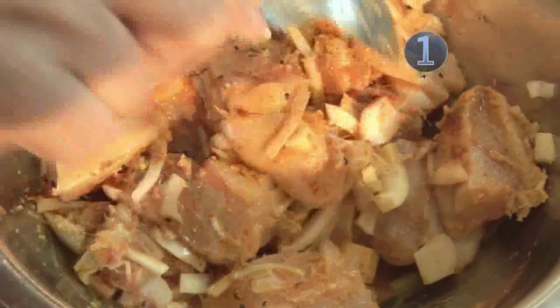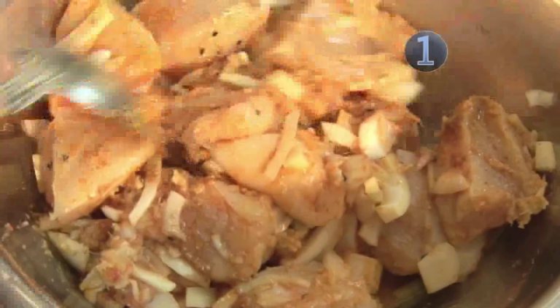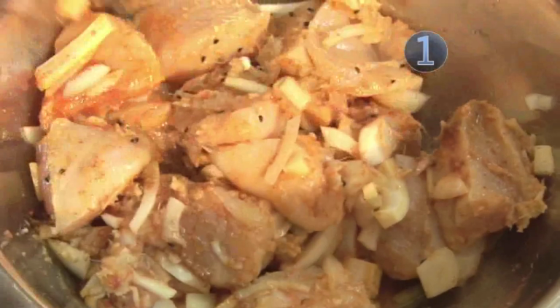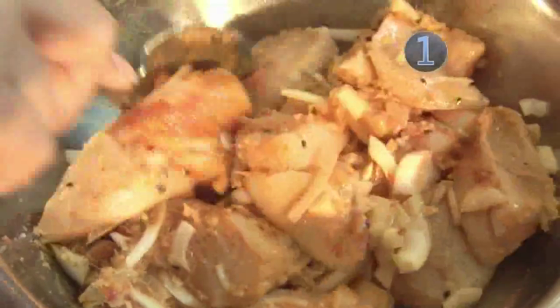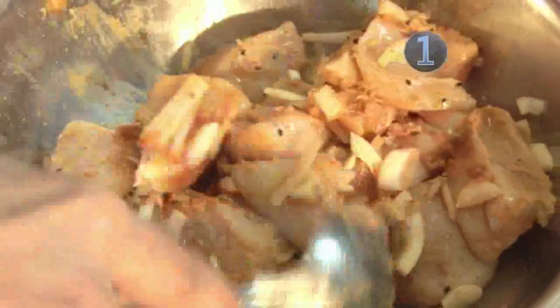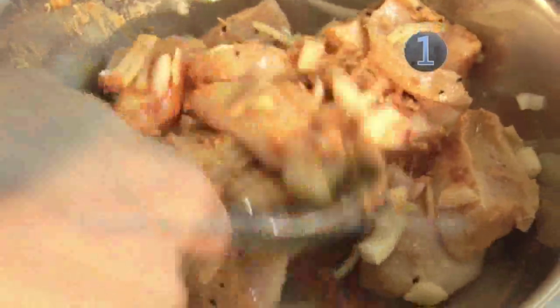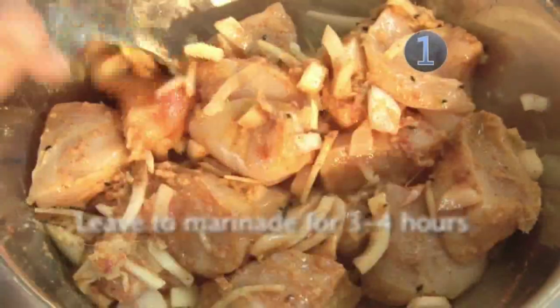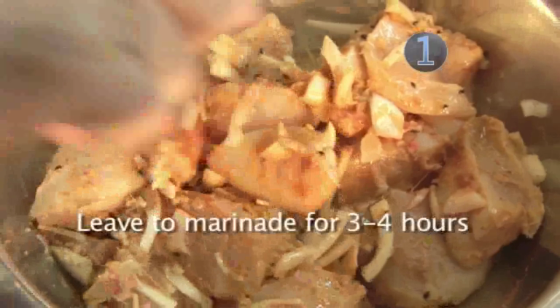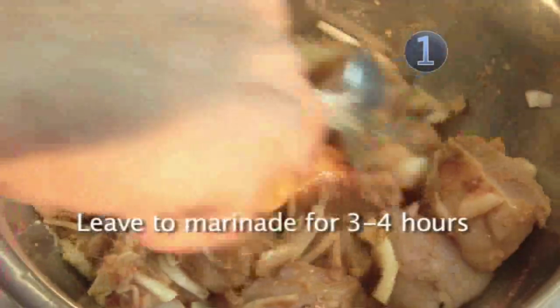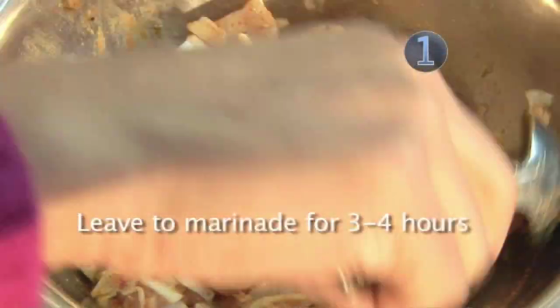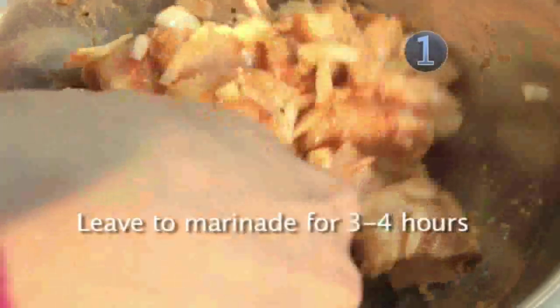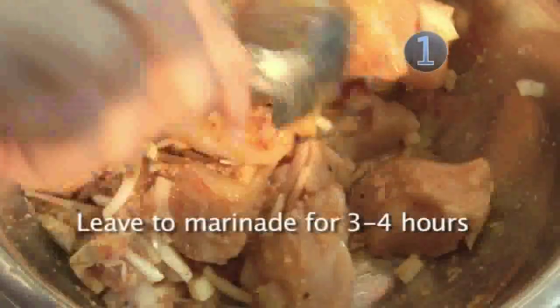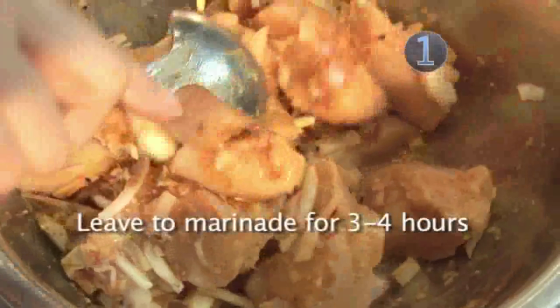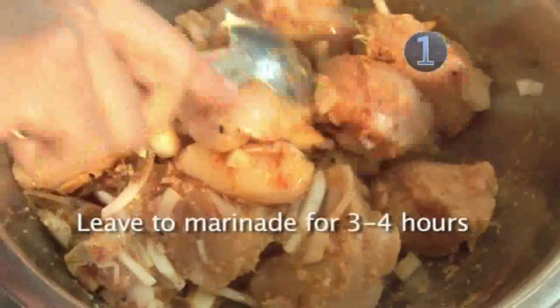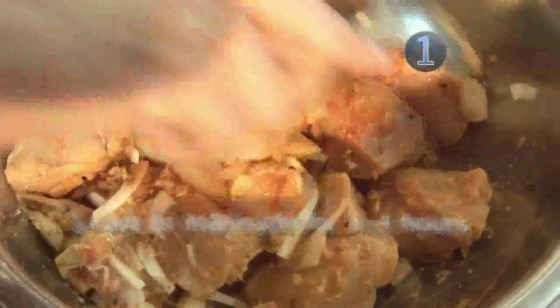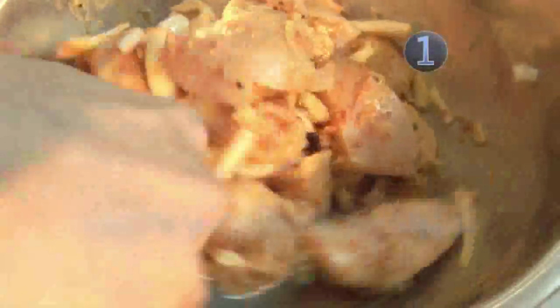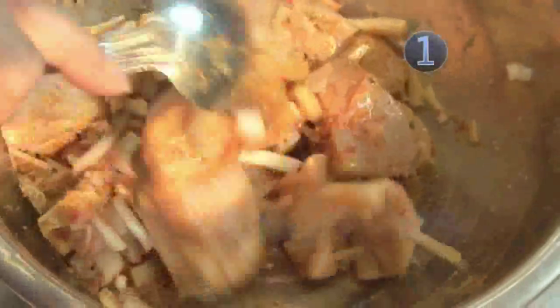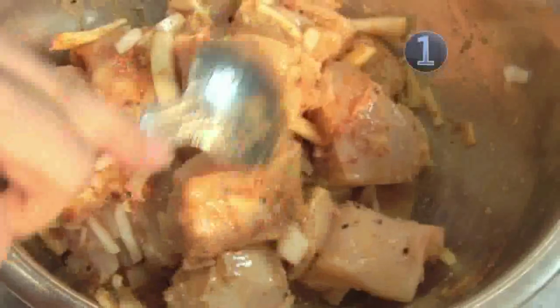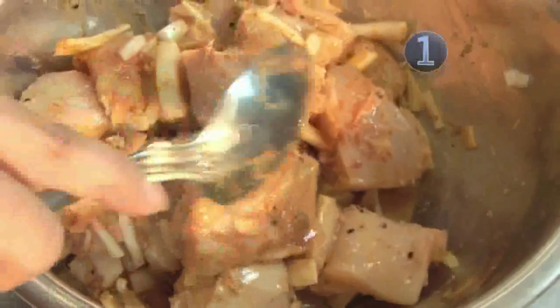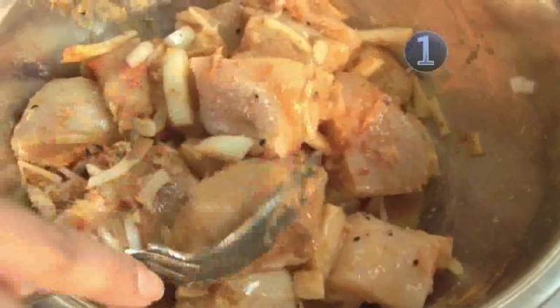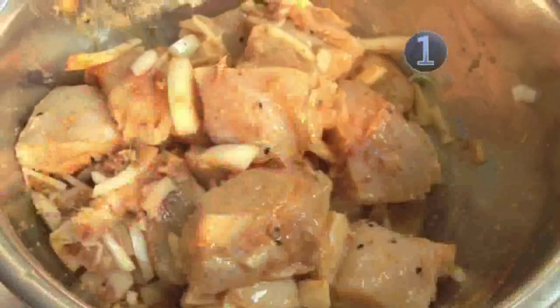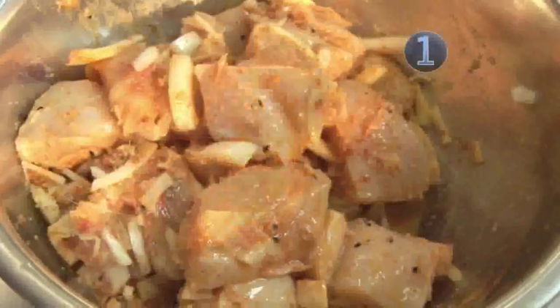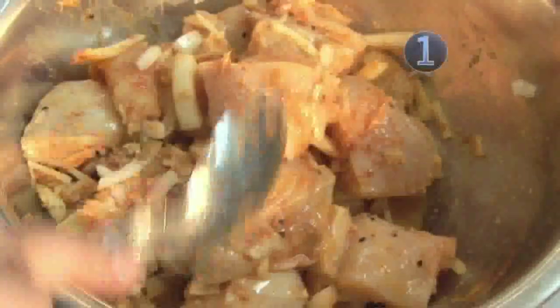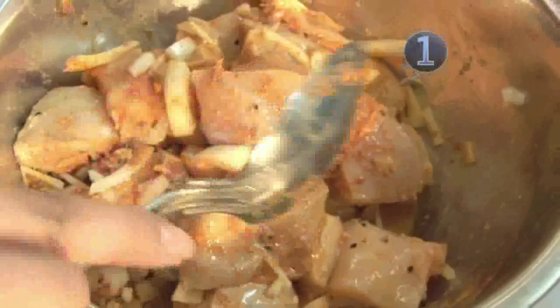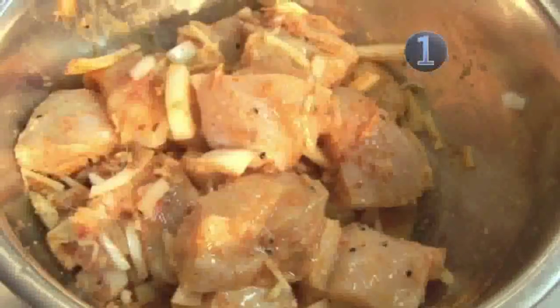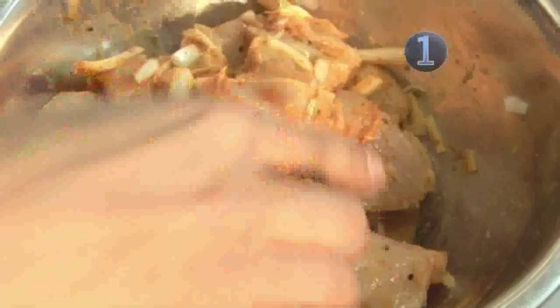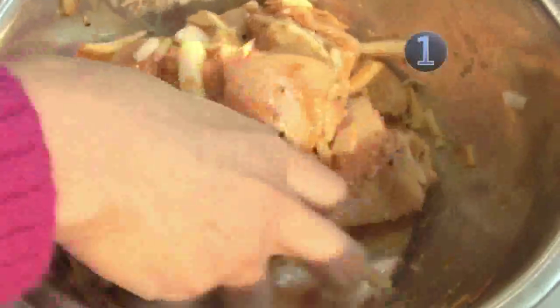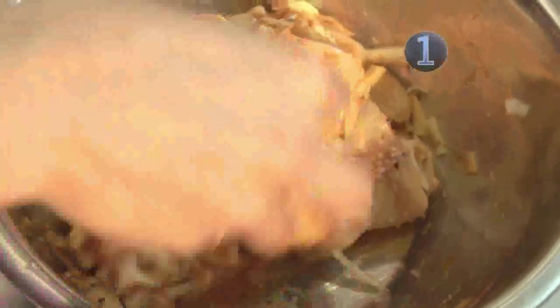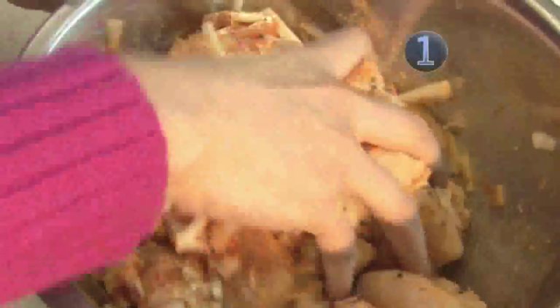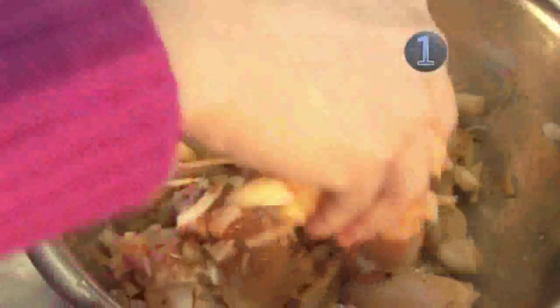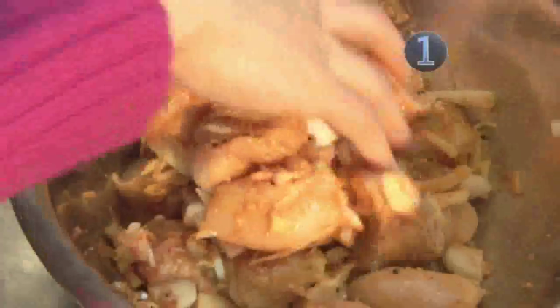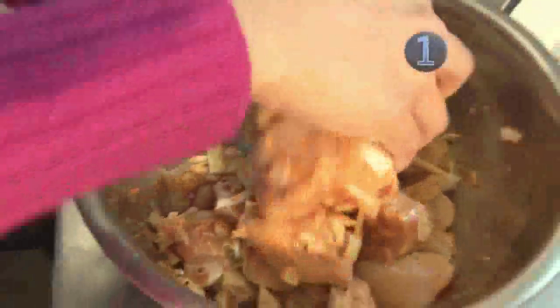Marinate the mixture for at least three to four hours after placing it in the fridge. The reason why you do this is so the mixture can penetrate the chicken pieces much more thoroughly and you'd have that extra full flavour.